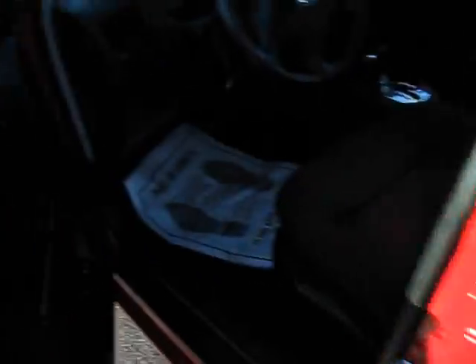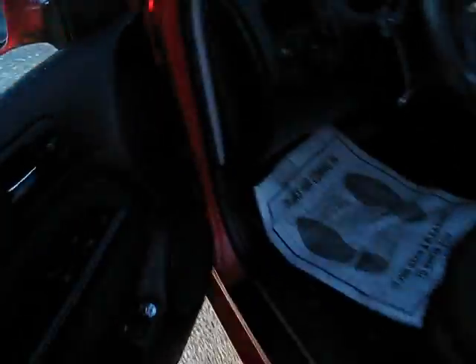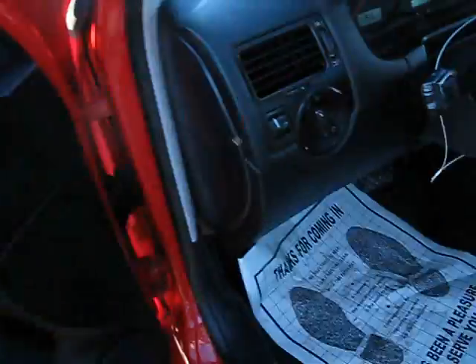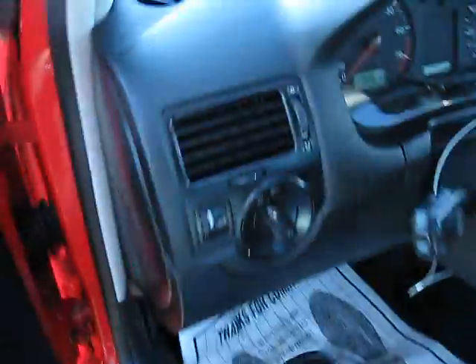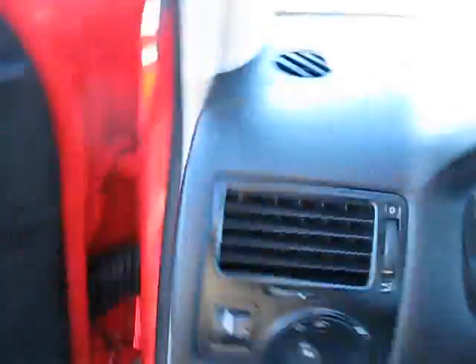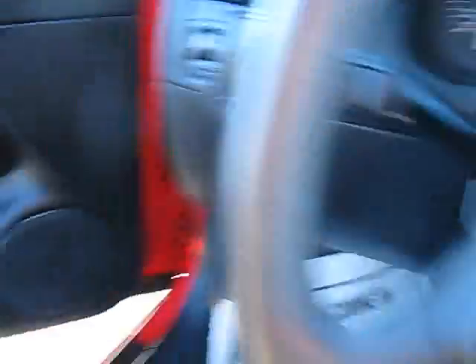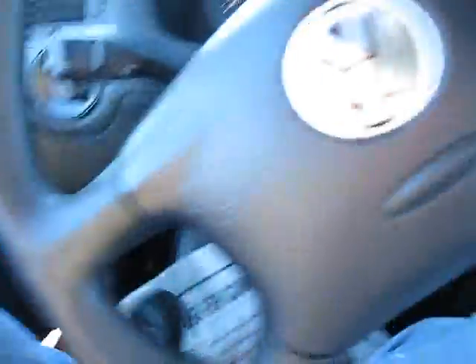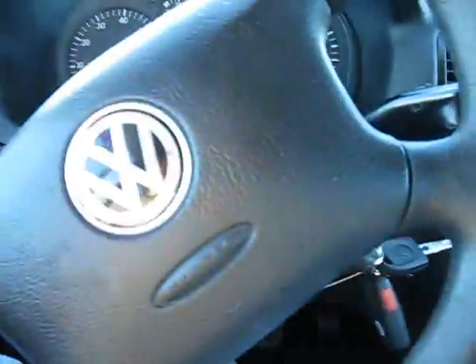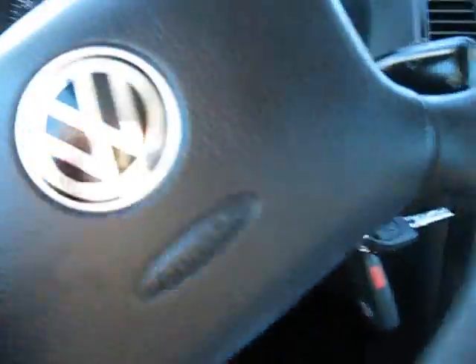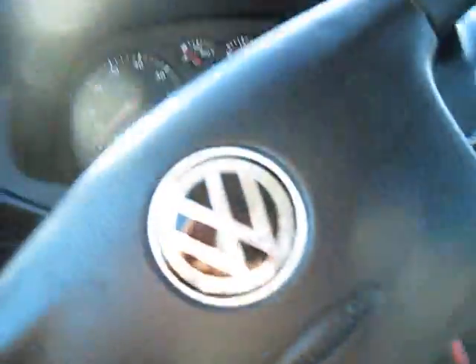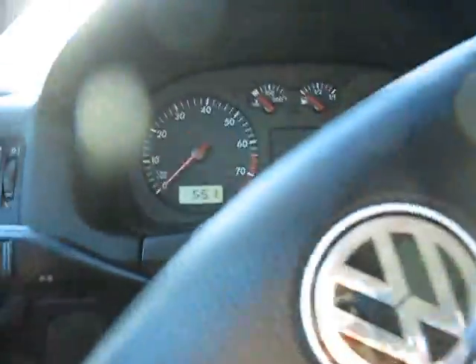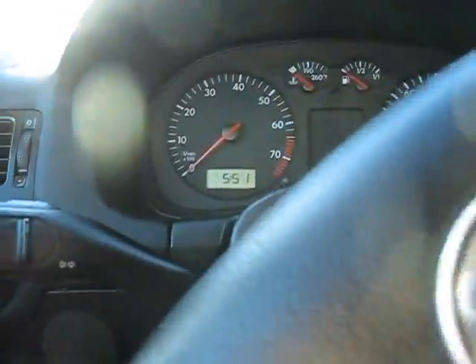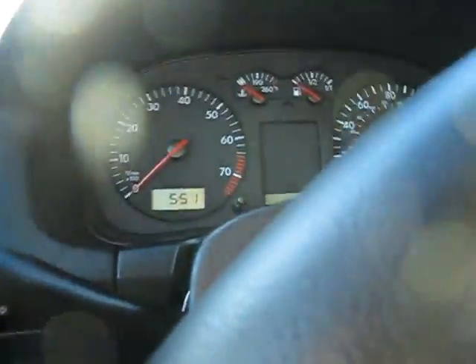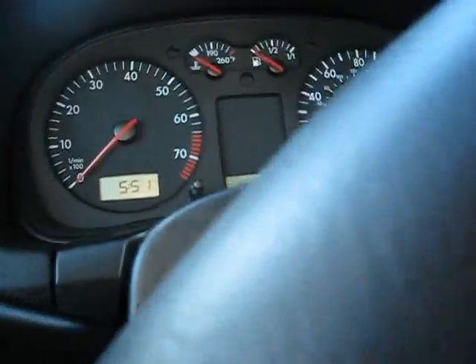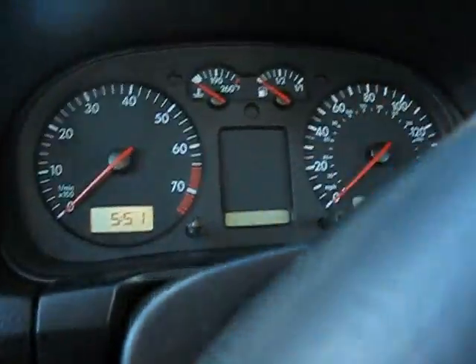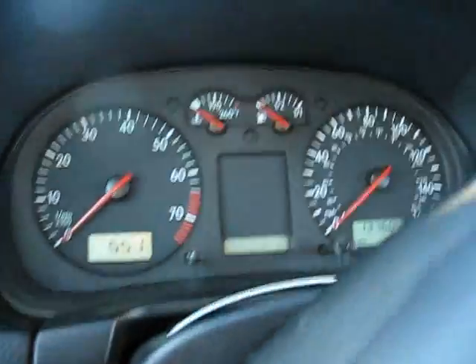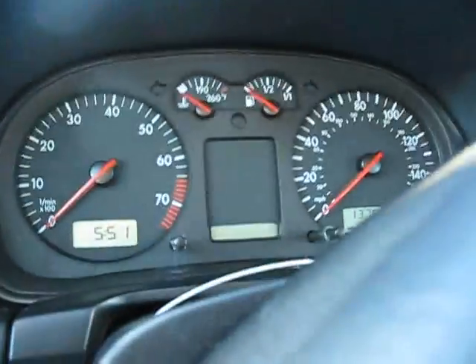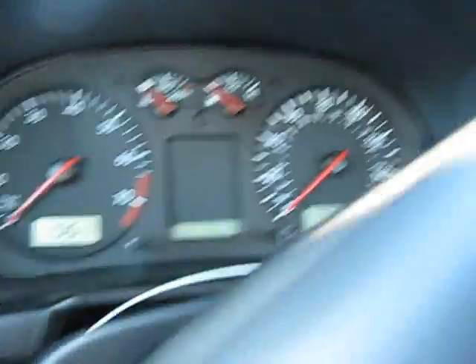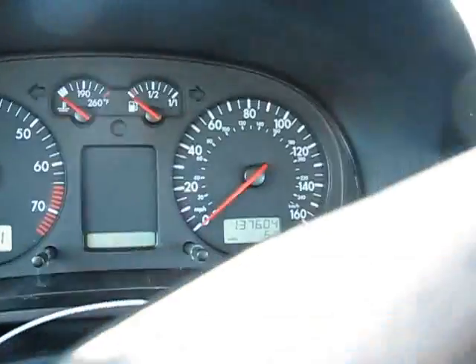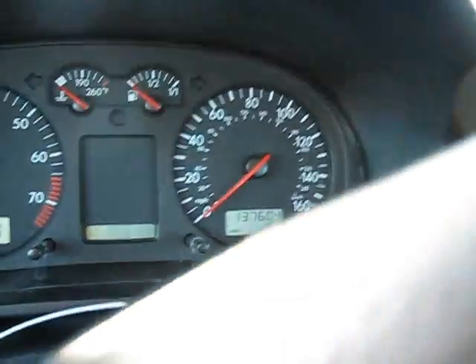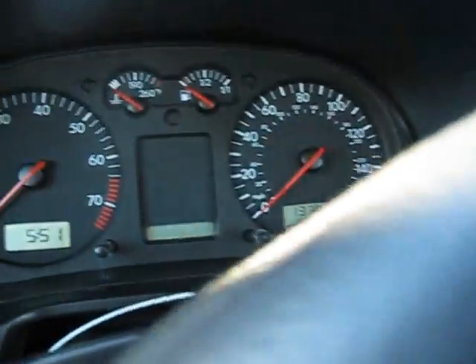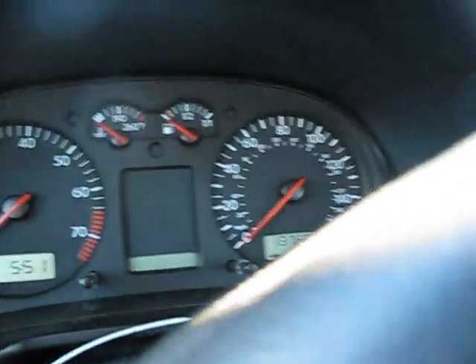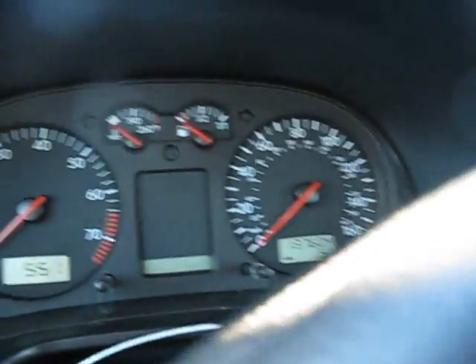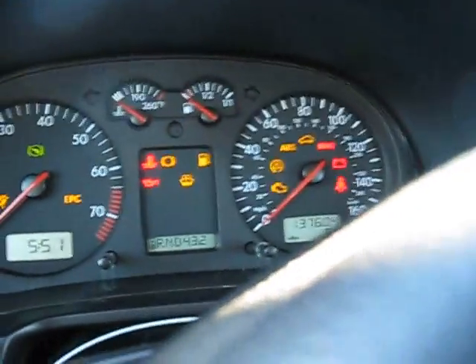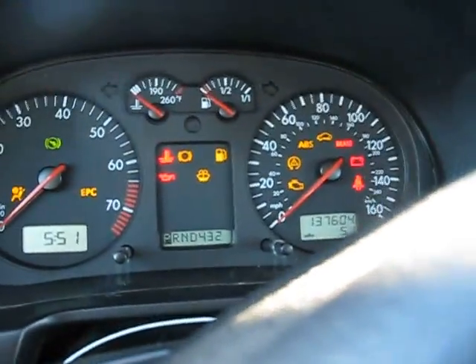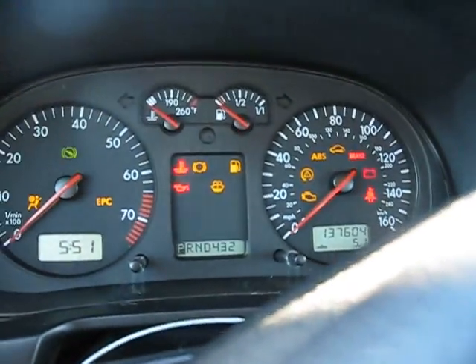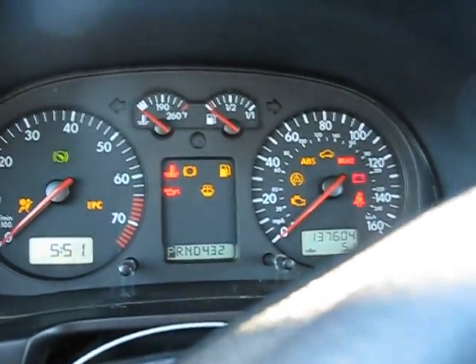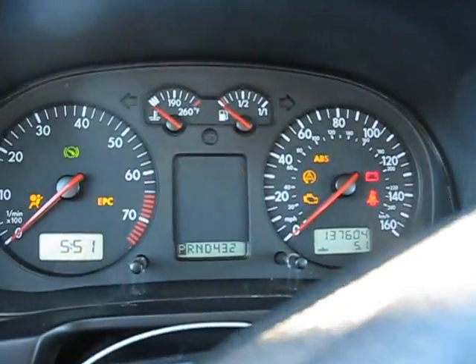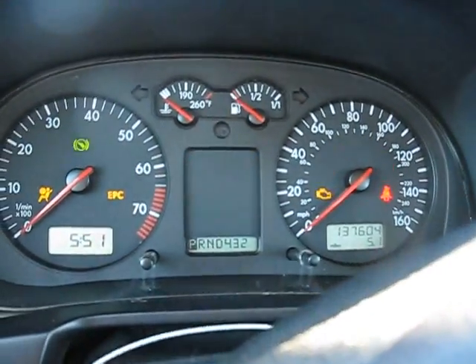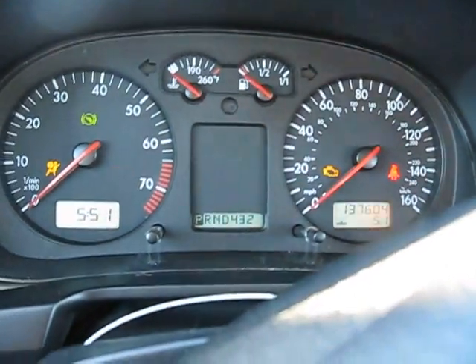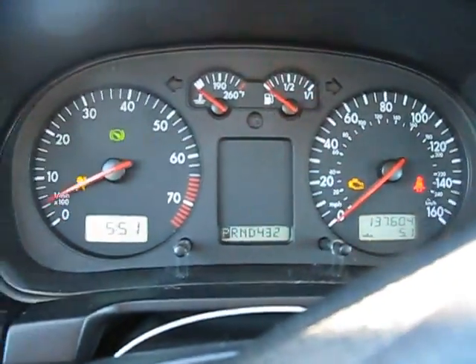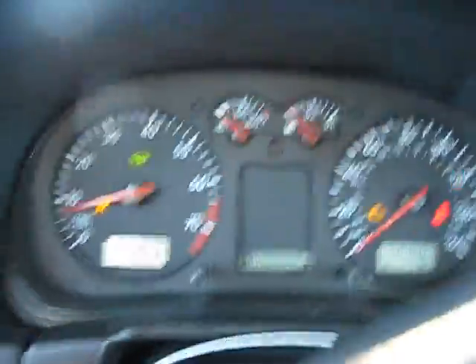Get in and start it up. I believe it has 167,000 miles, which is a little bit high — actually no, 137,000. So that's not too high, but it's still high.